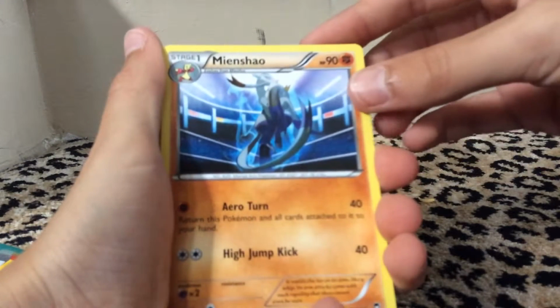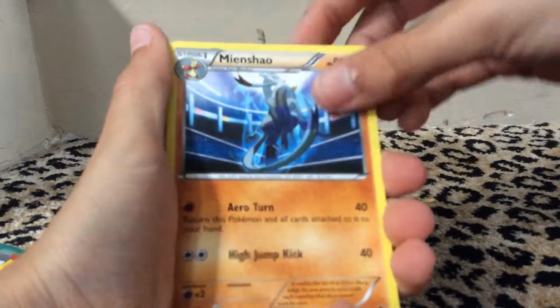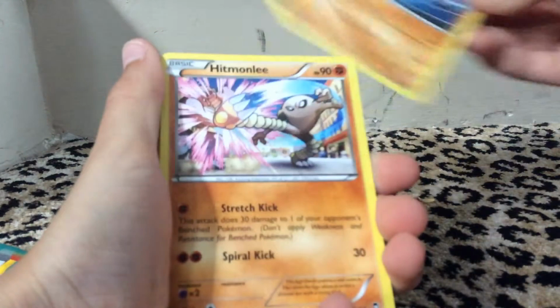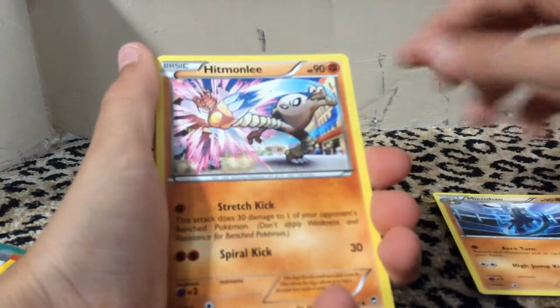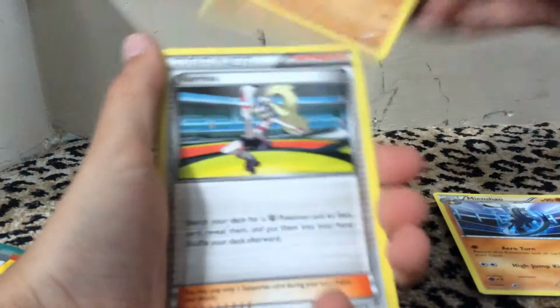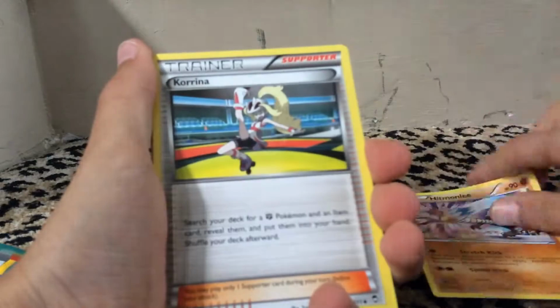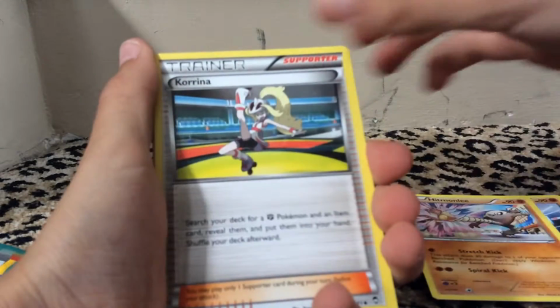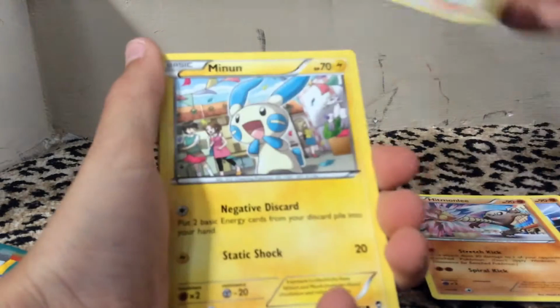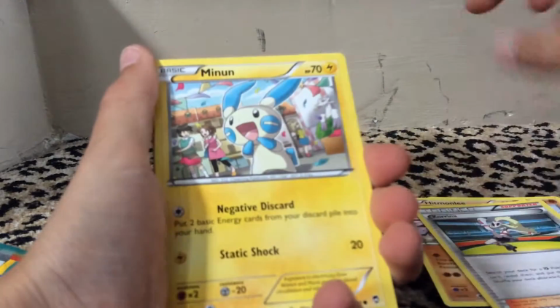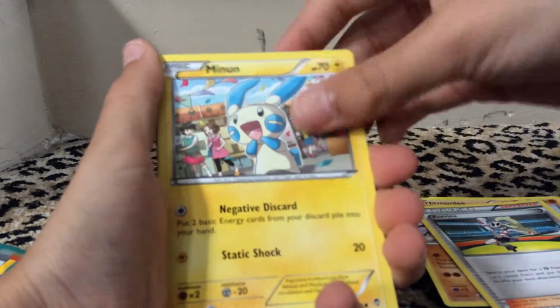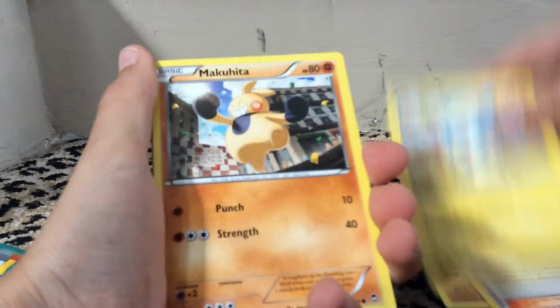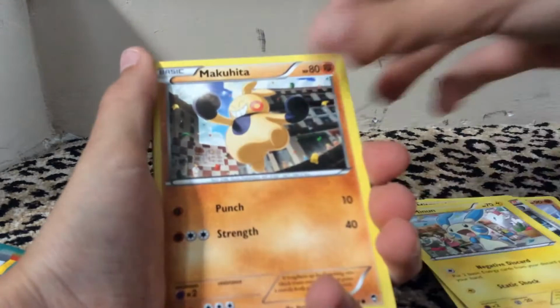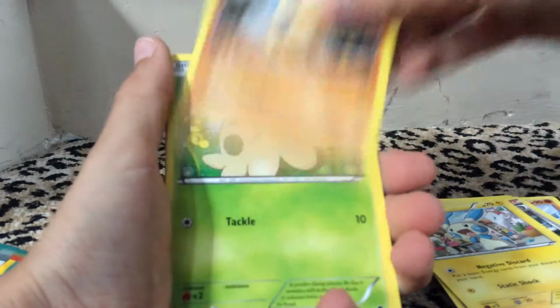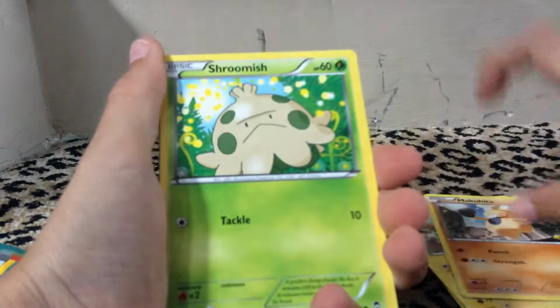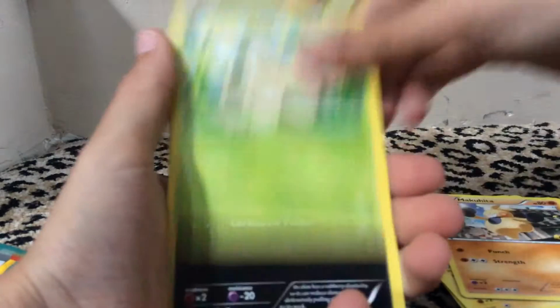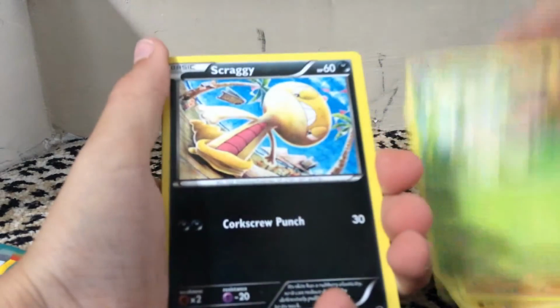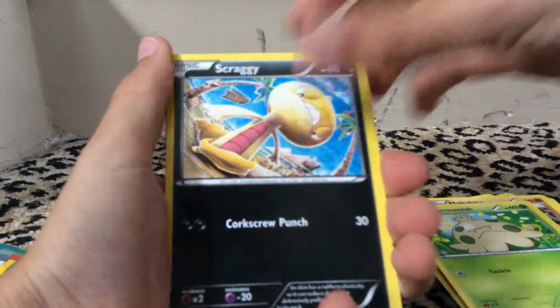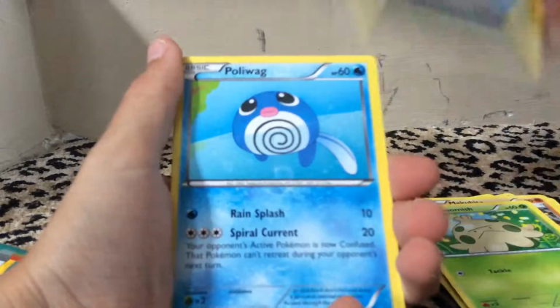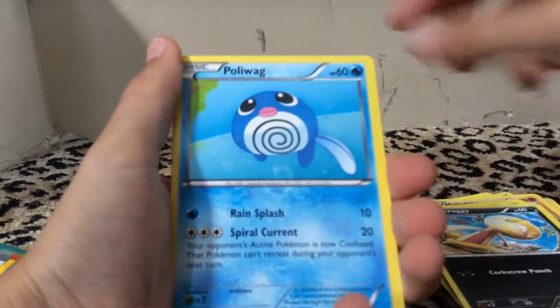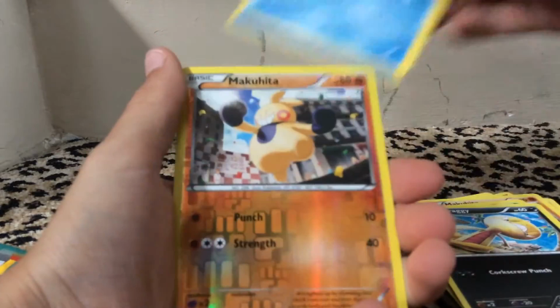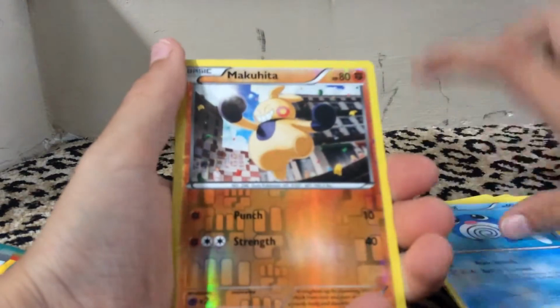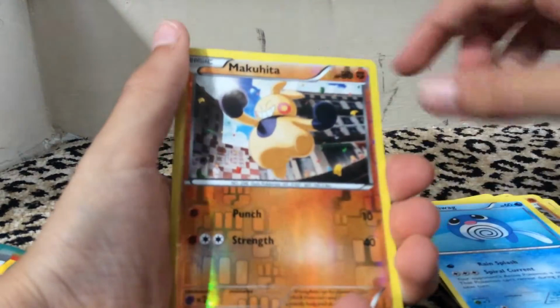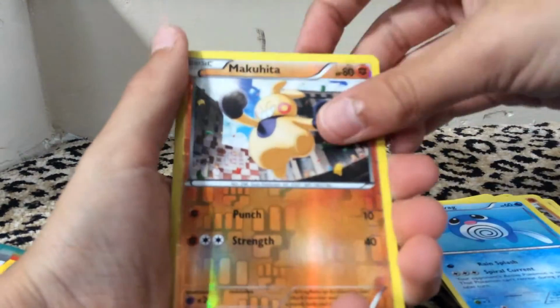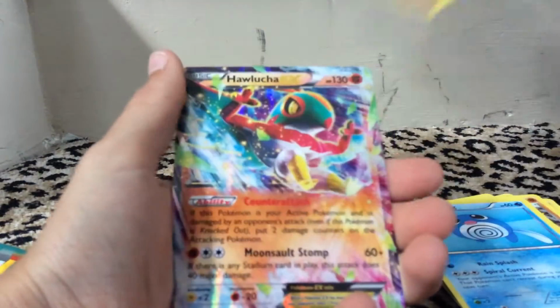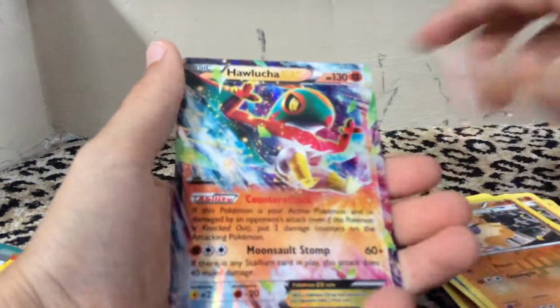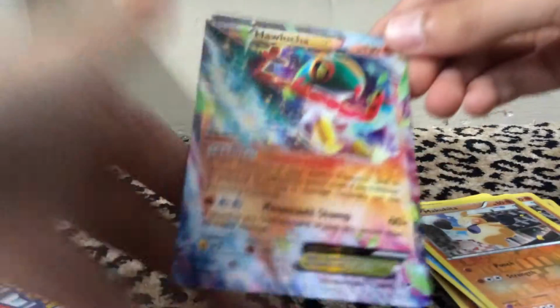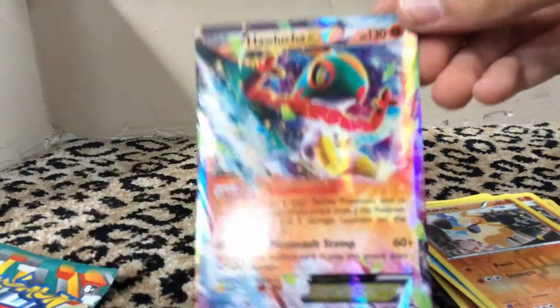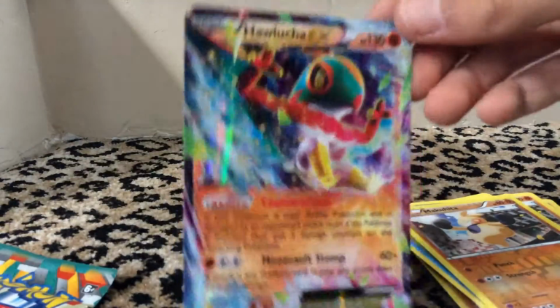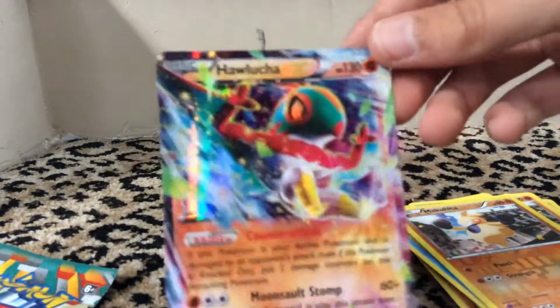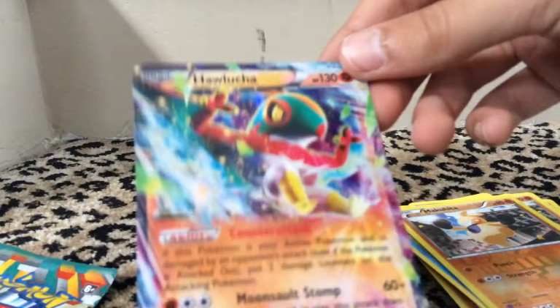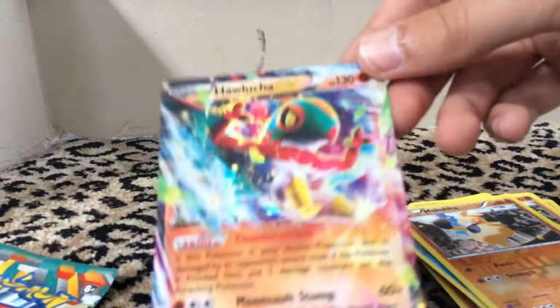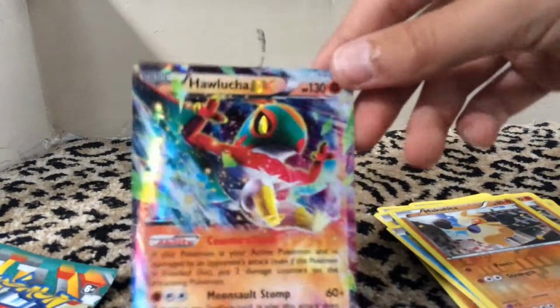So we got a Mishao, Hitmonlee, Korina, Minan, Masuhita, Shroomish, Scraggy, Poliwag, Nakuhita again. Oh my gosh guys, we got a Hawlucha EX!